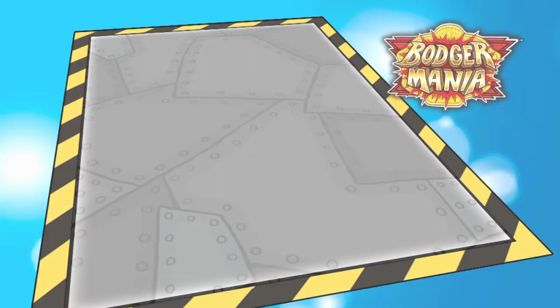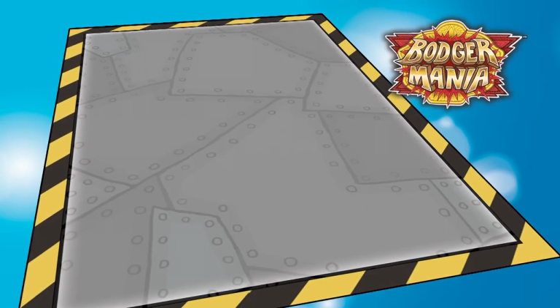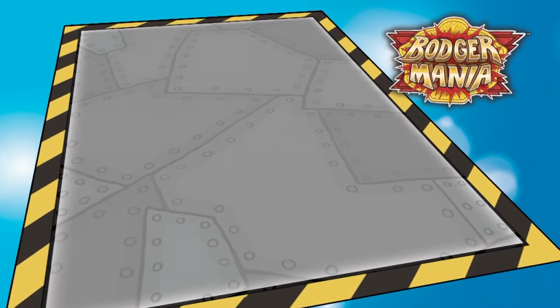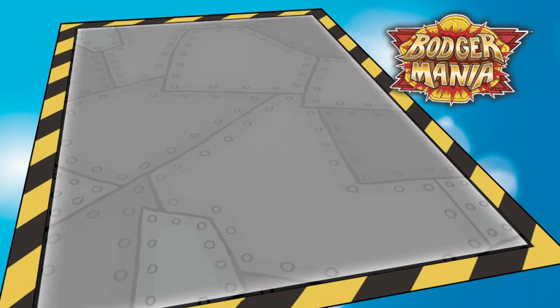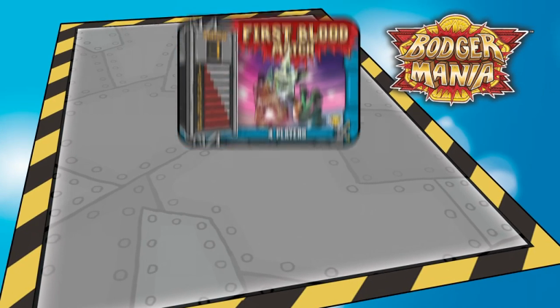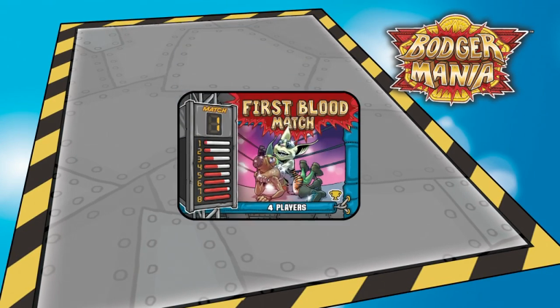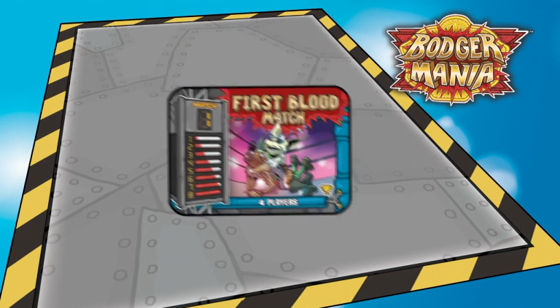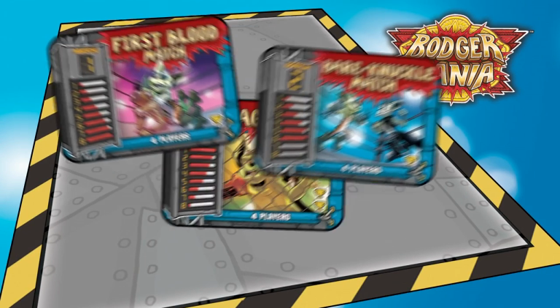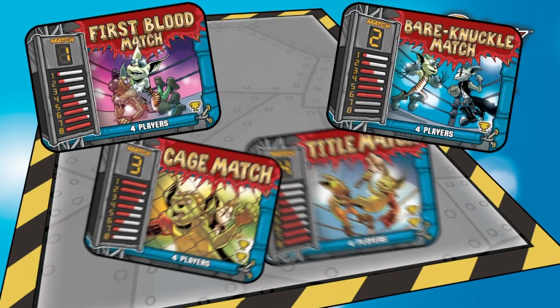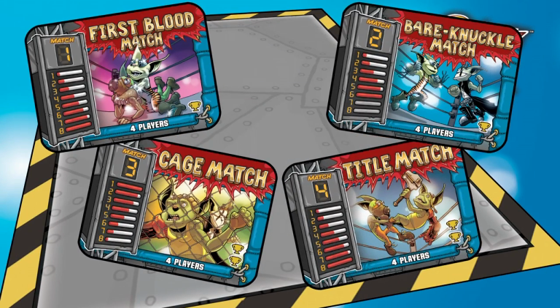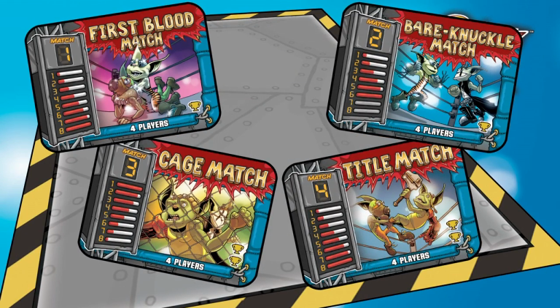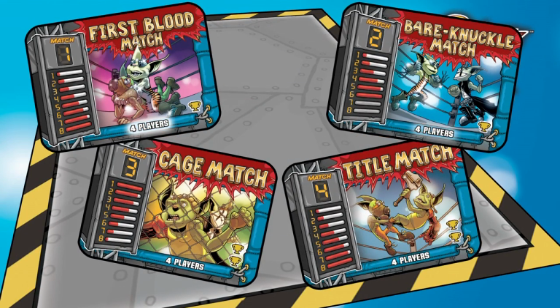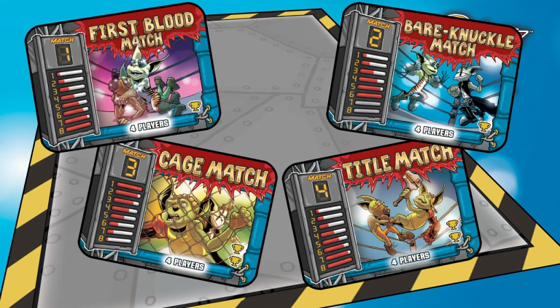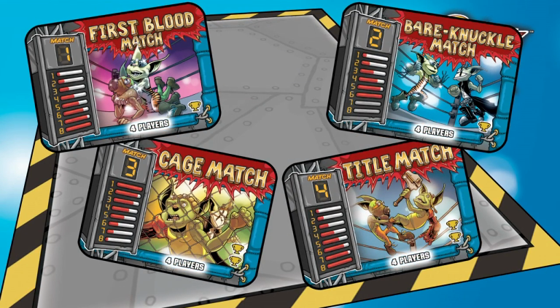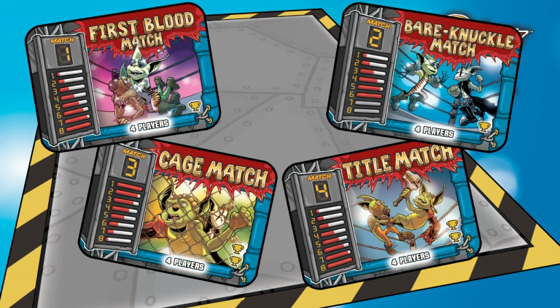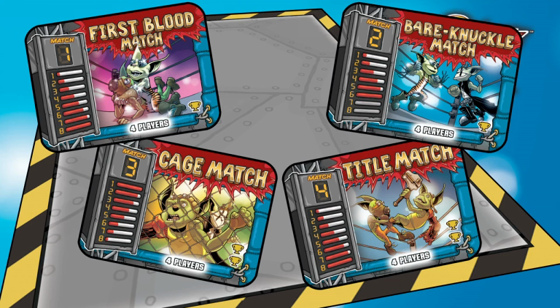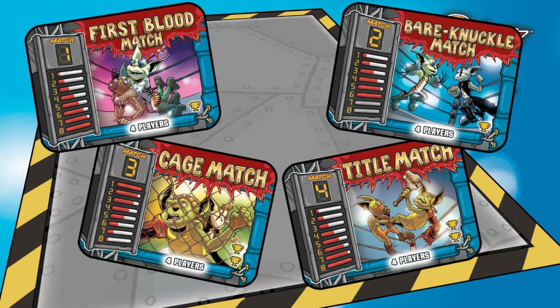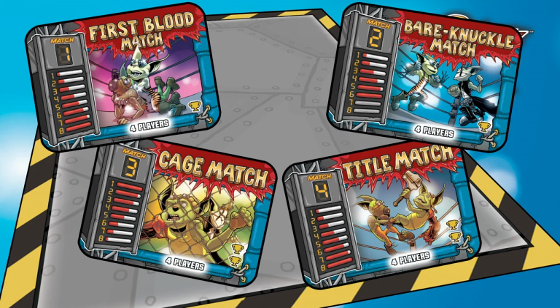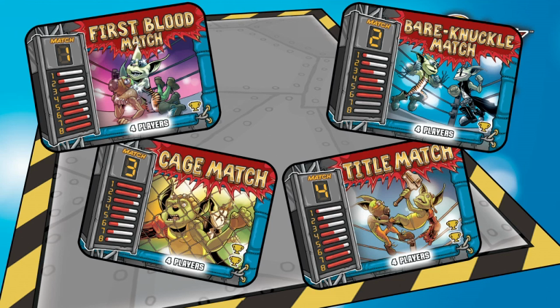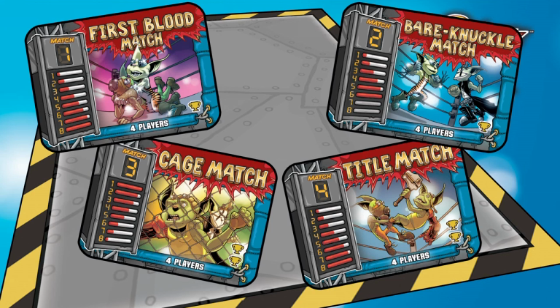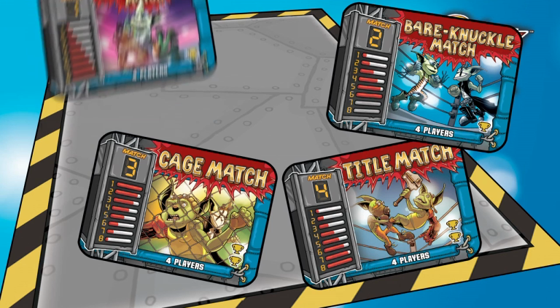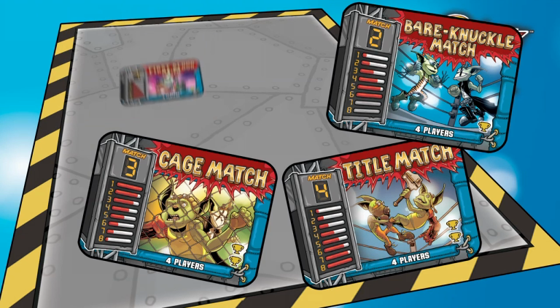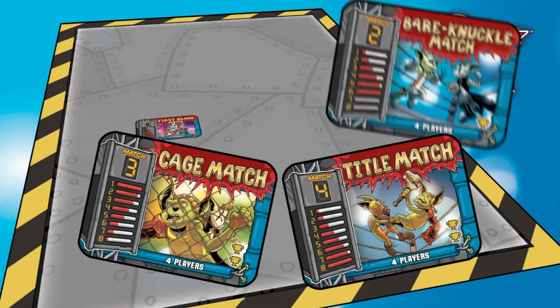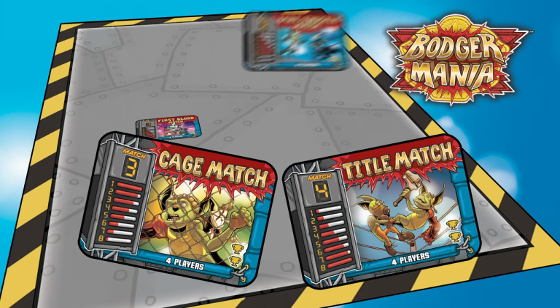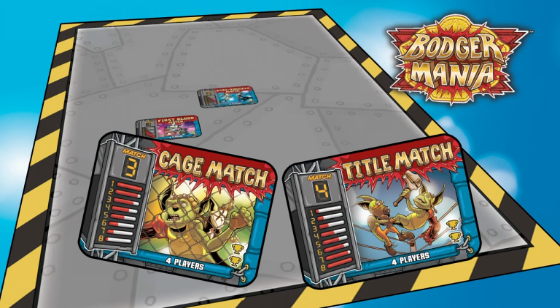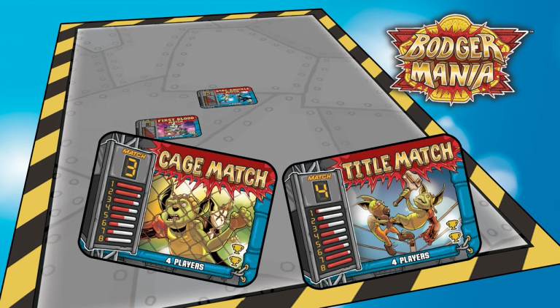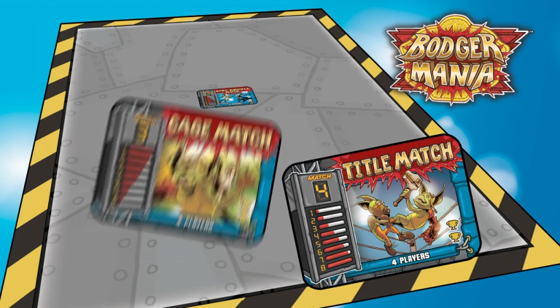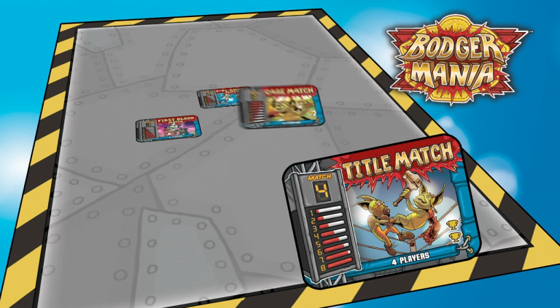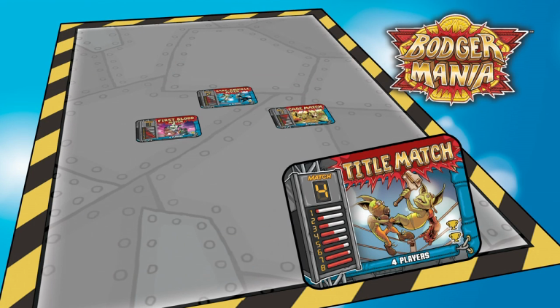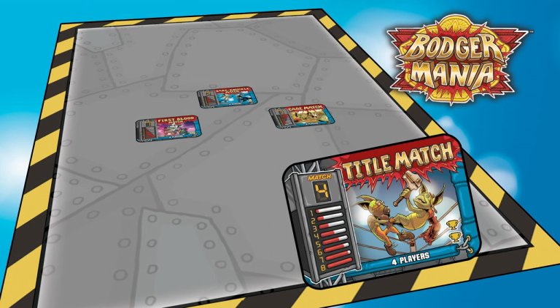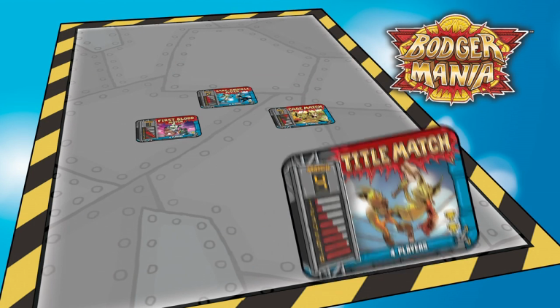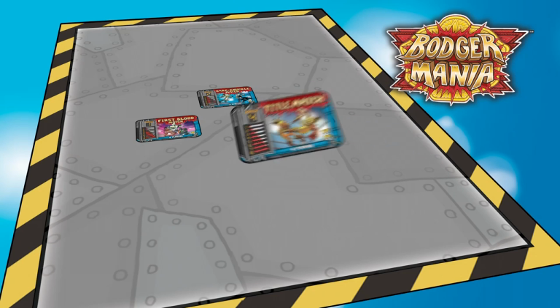To set up the game, take the match cards and separate out the four cards with the correct number of players listed. Then arrange the match cards clockwise, starting with First Blood, then Bare Knuckle, then the Cage Match, and finally the Title Match.